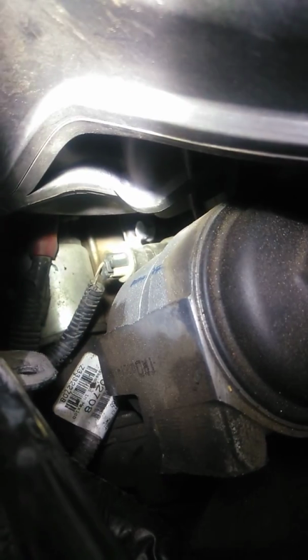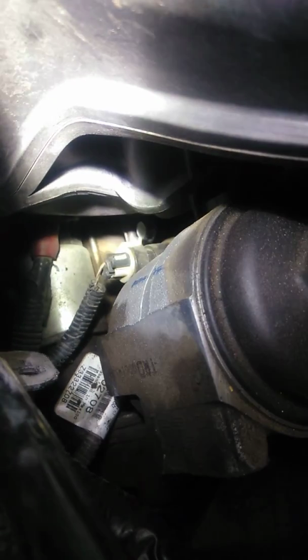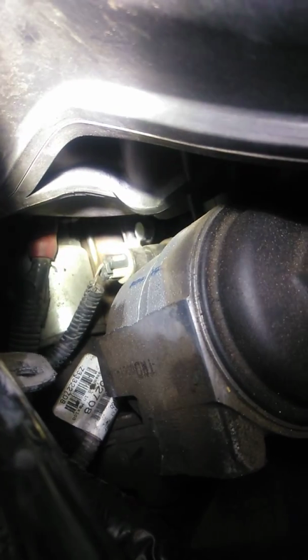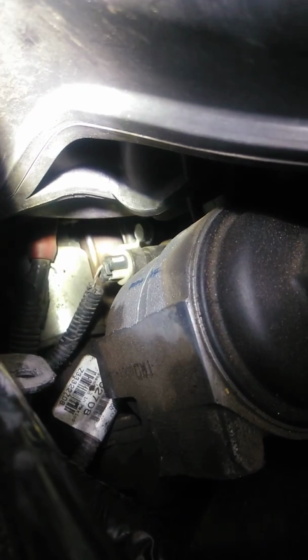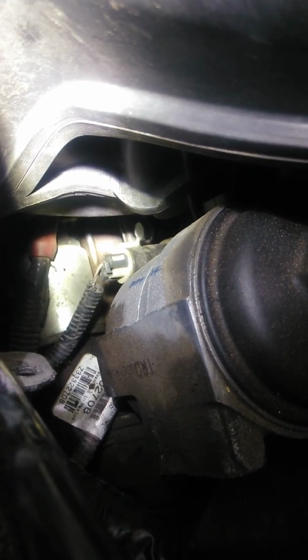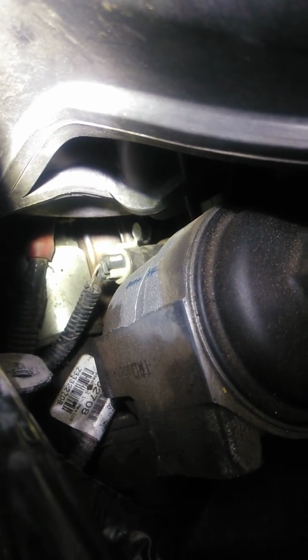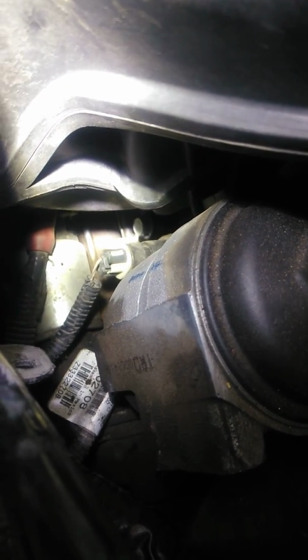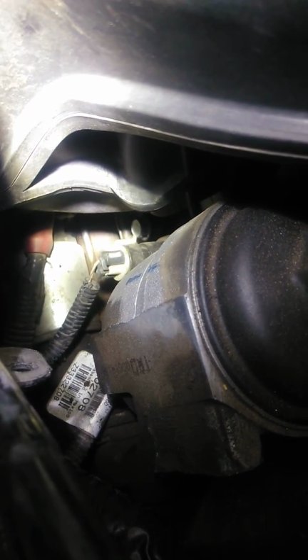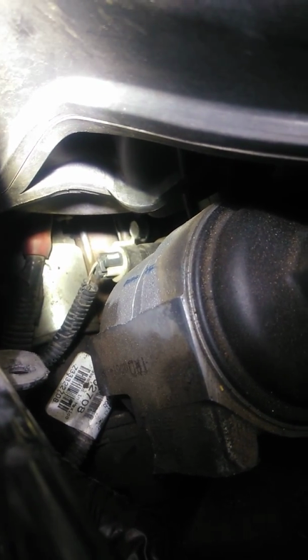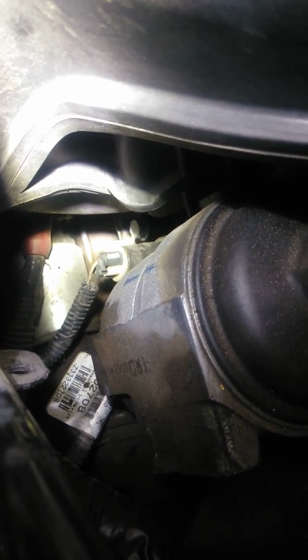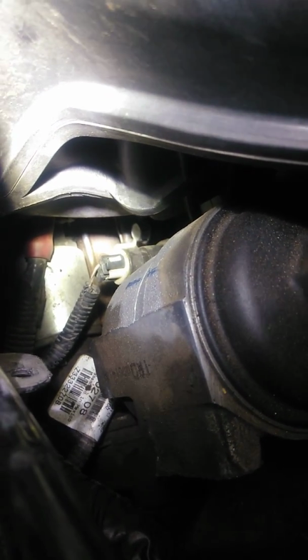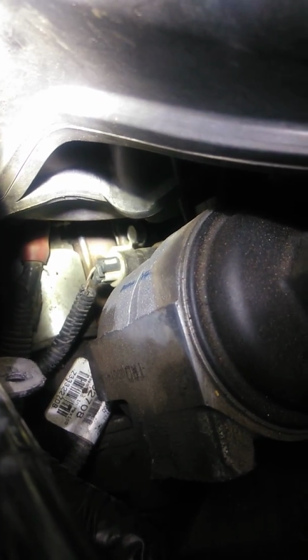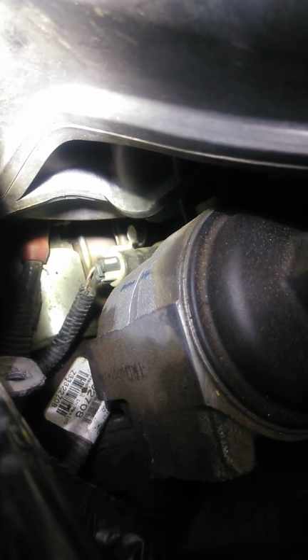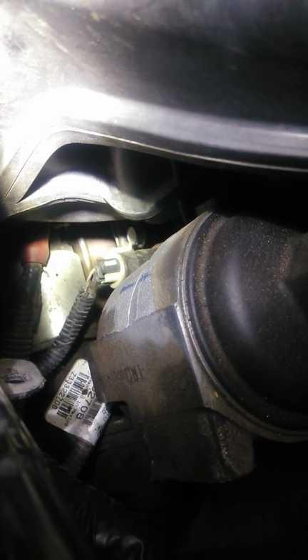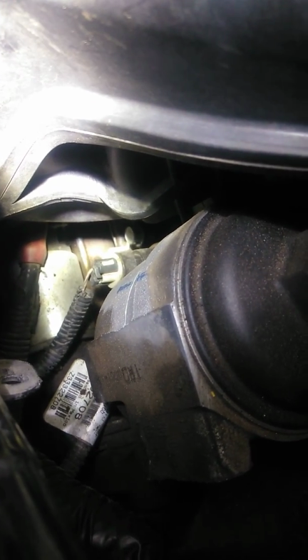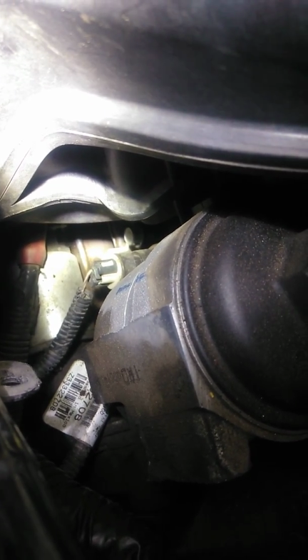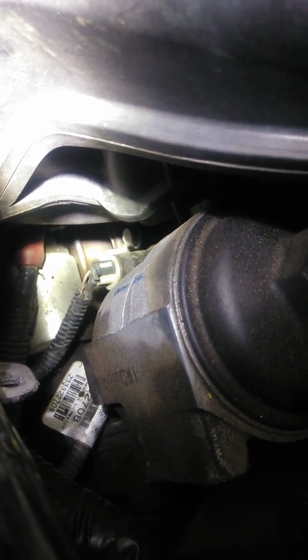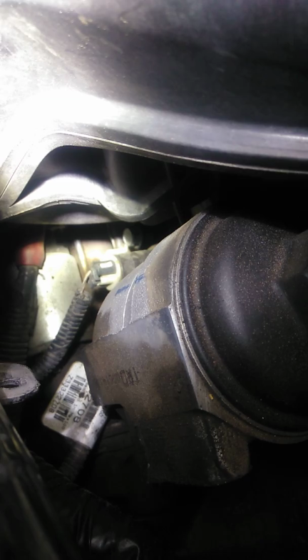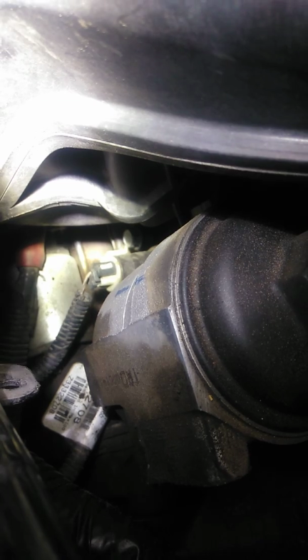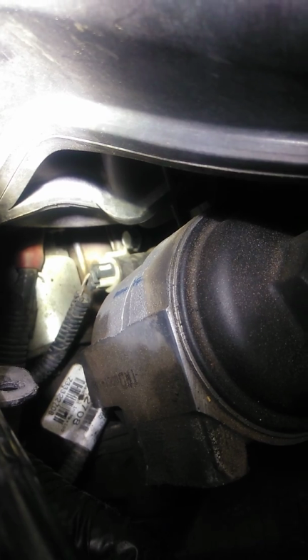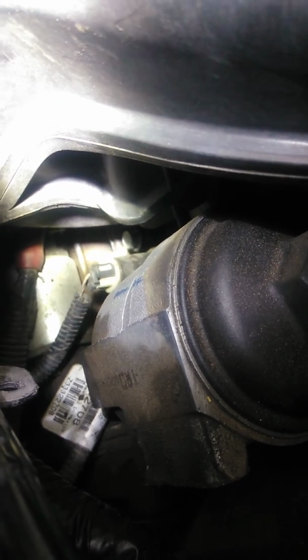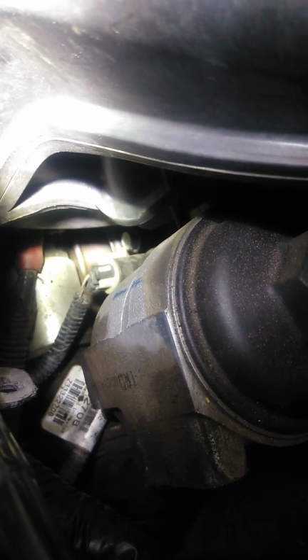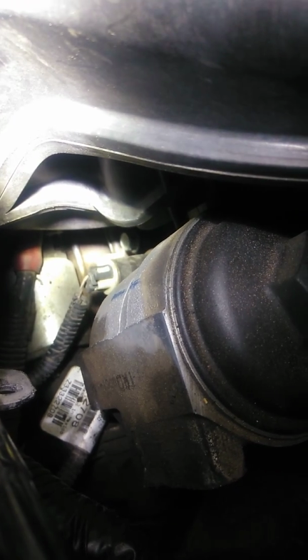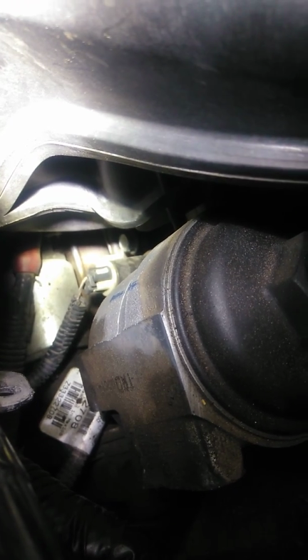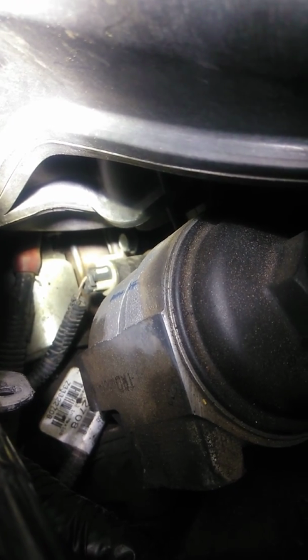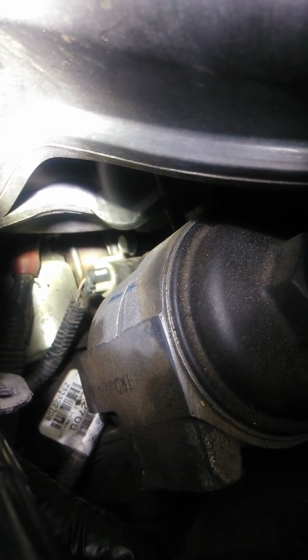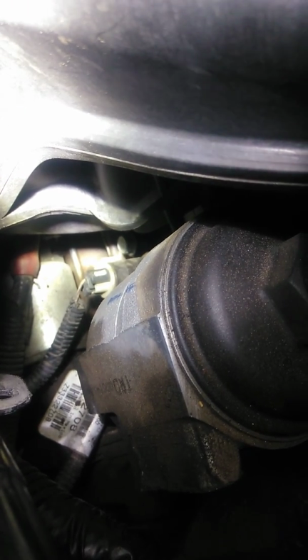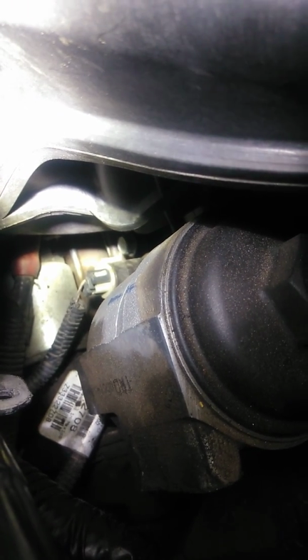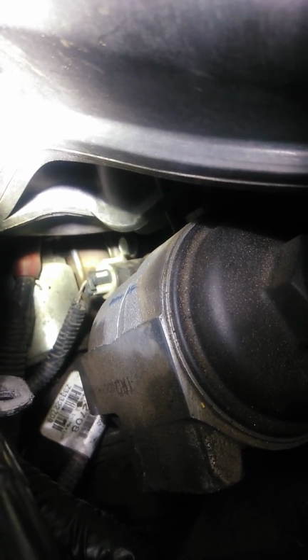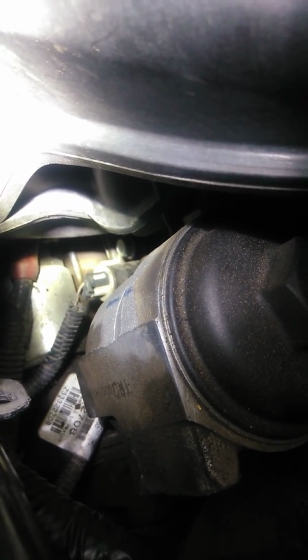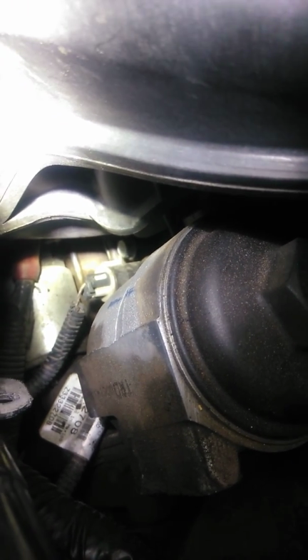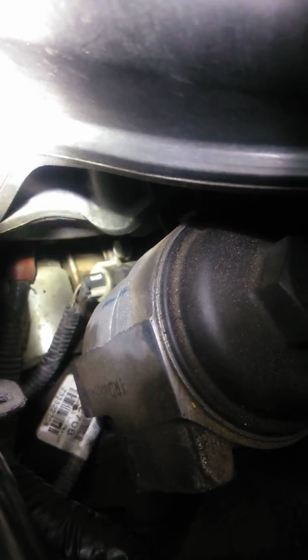It's pretty easy to get to from underneath the vehicle — you just need a small quarter-inch drive and a 13mm socket.